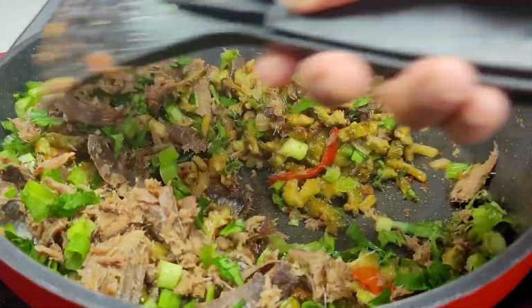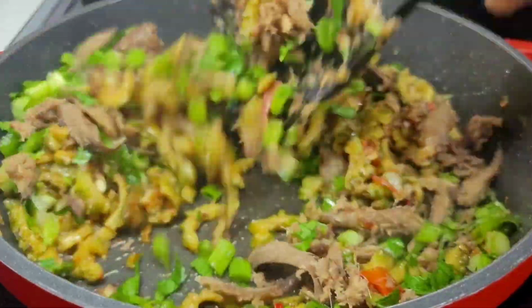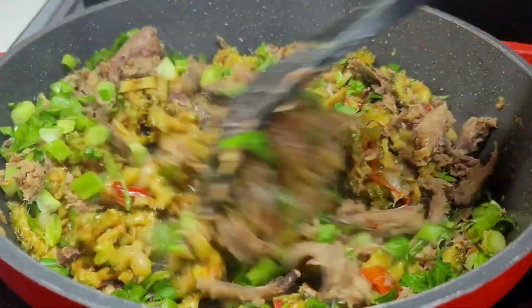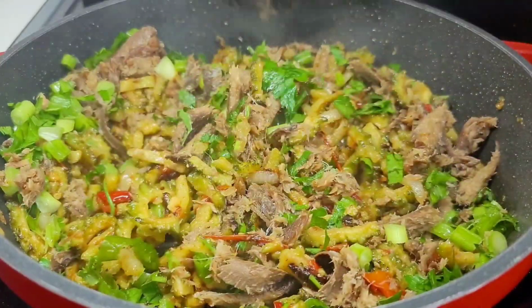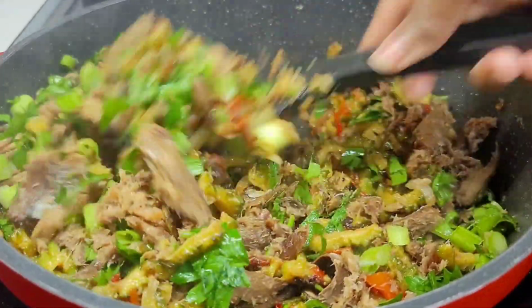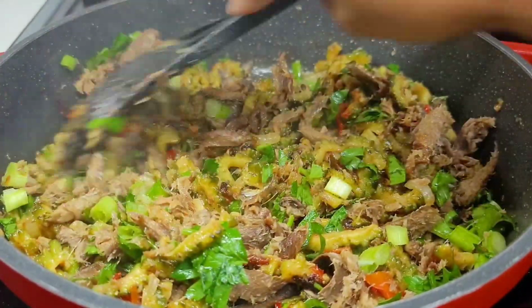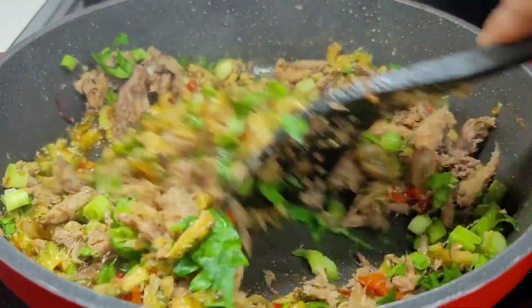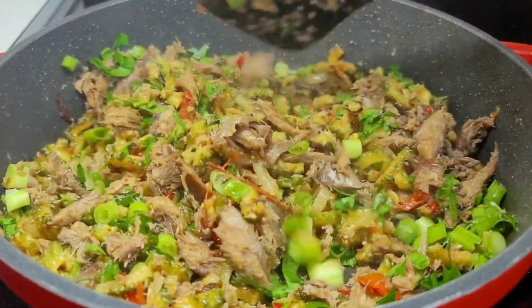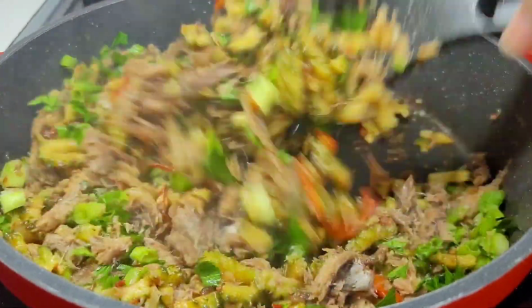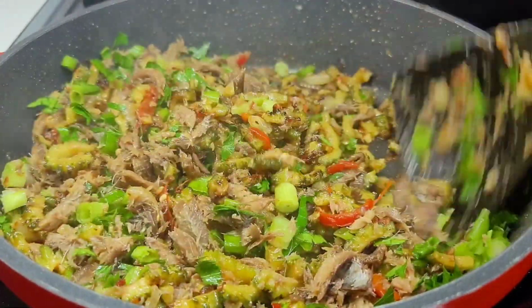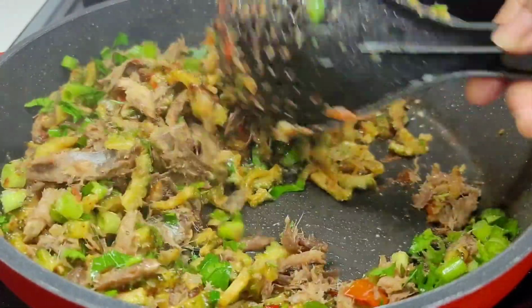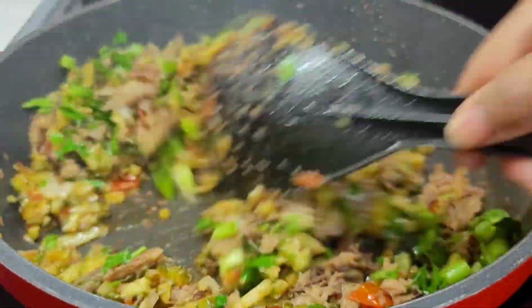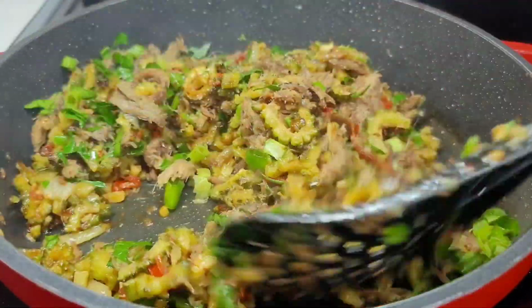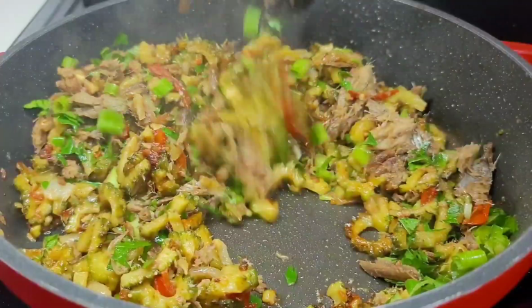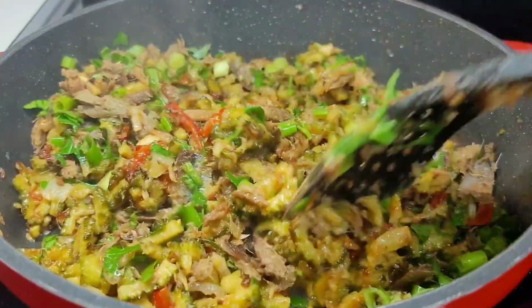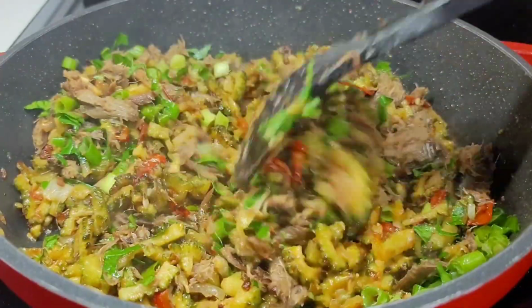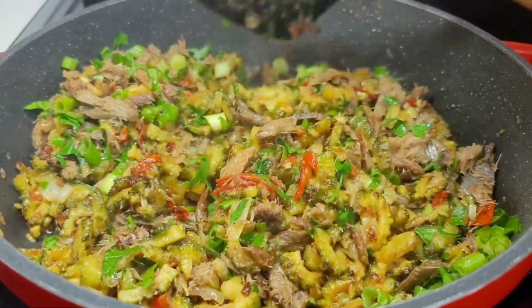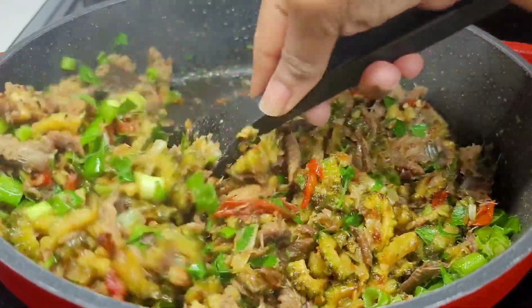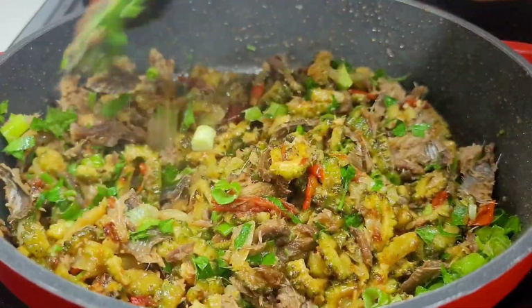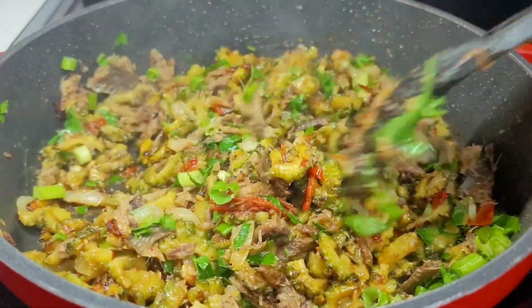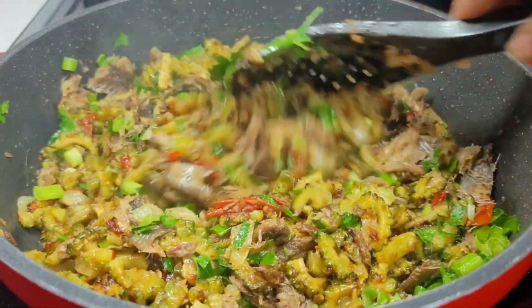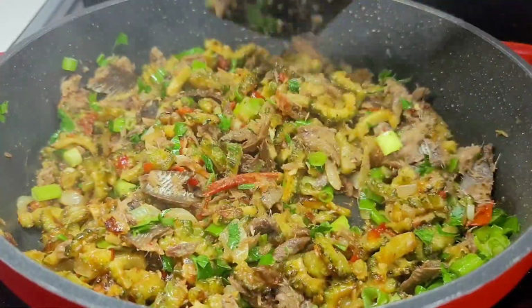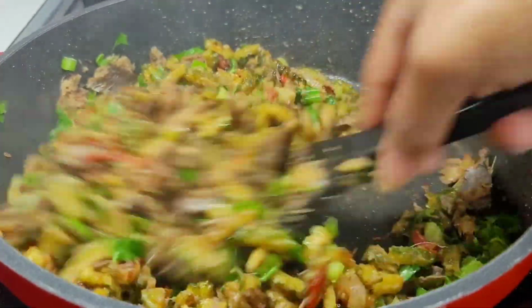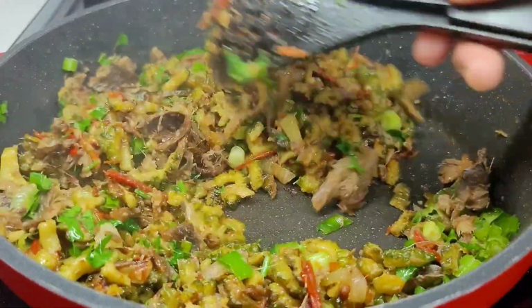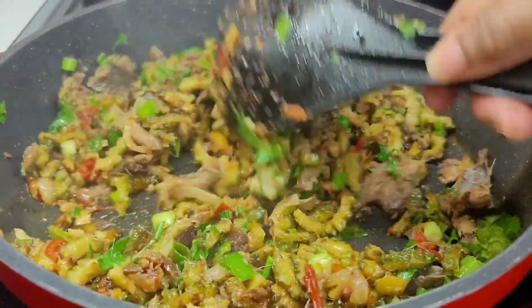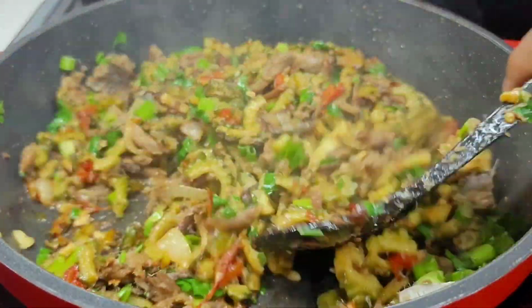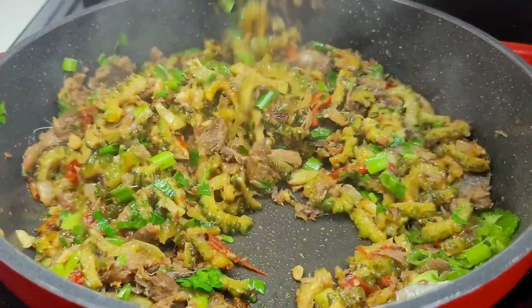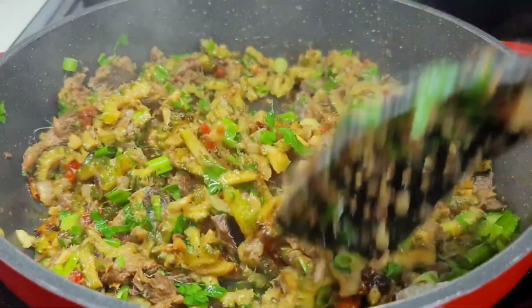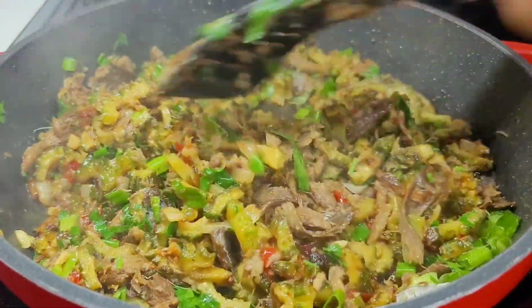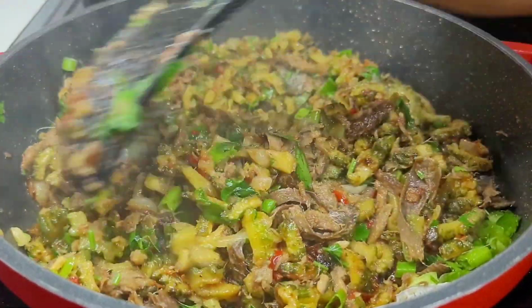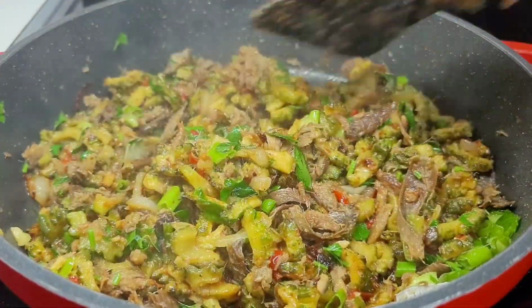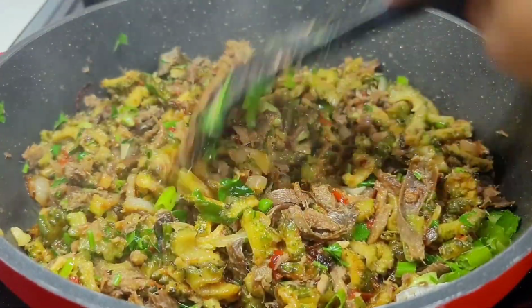By then it should be thoroughly cooked the way I like it. Everyone likes their karyala cooked differently — I want mine fried nice and dry today because I'm eating it with dal, and it should be perfectly cooked in 10 to 15 minutes.